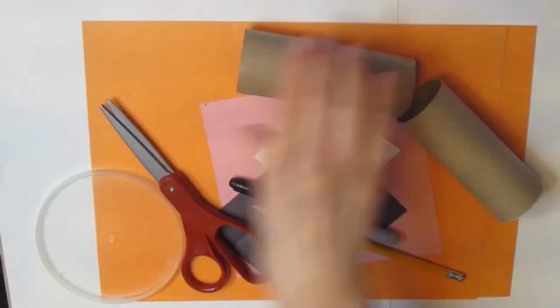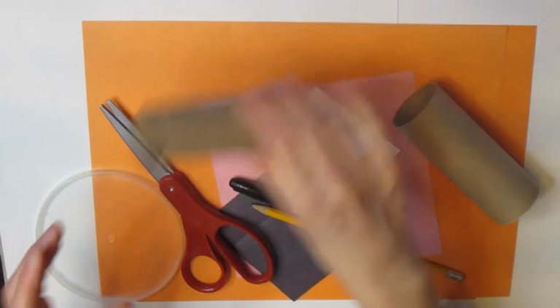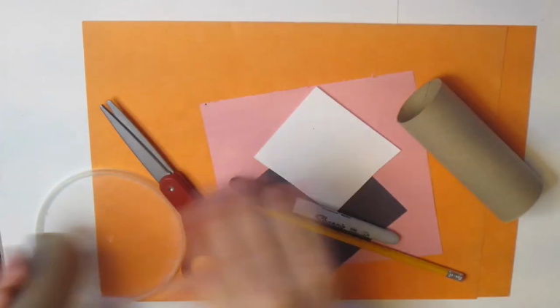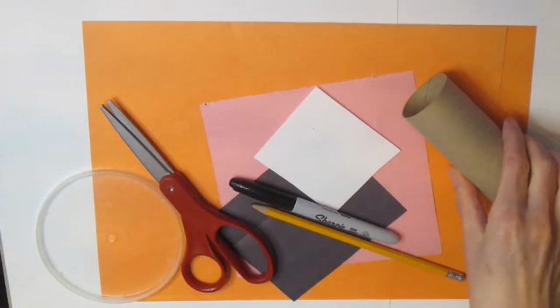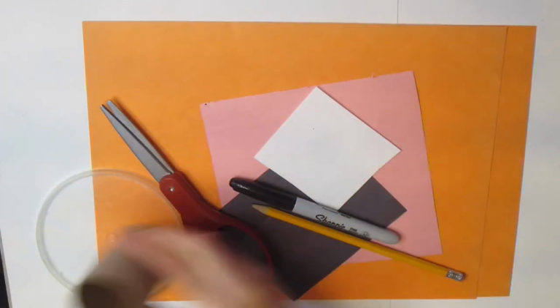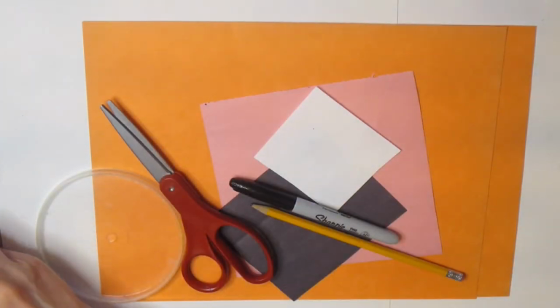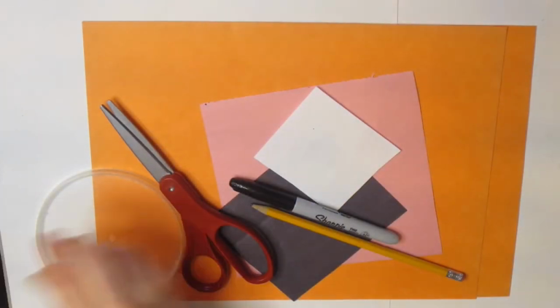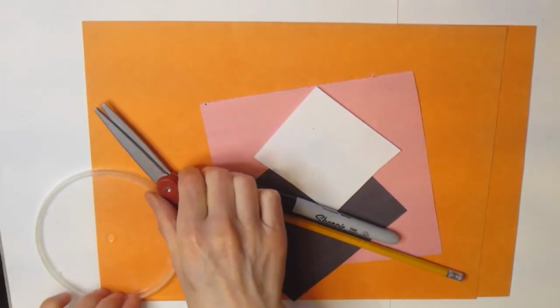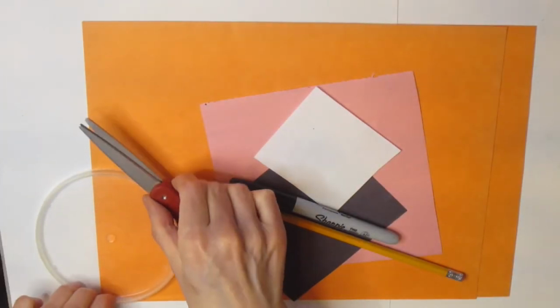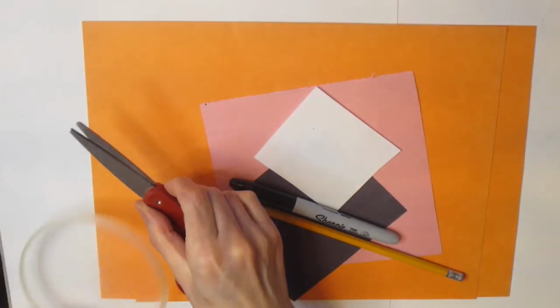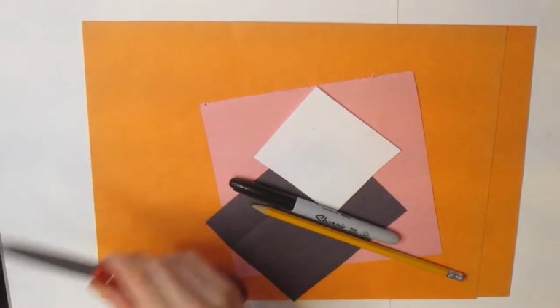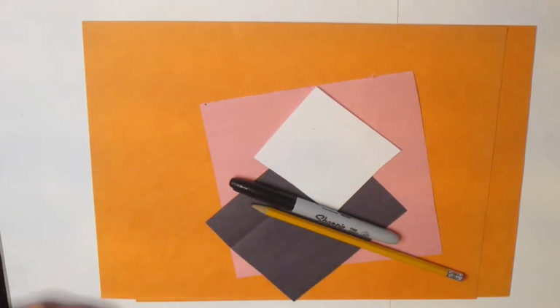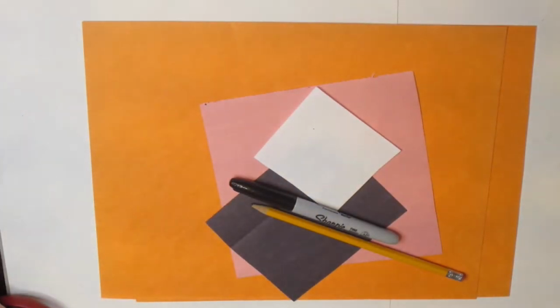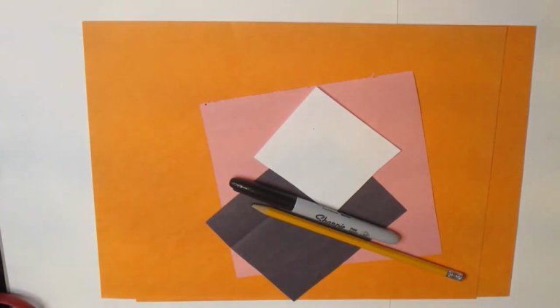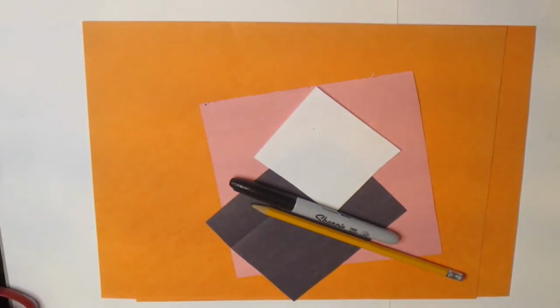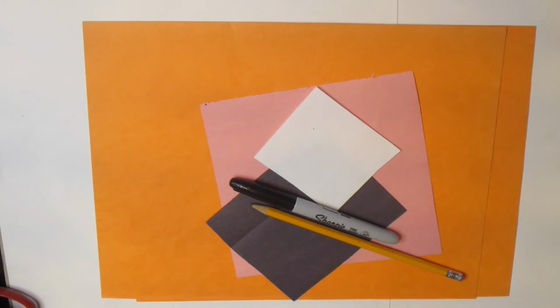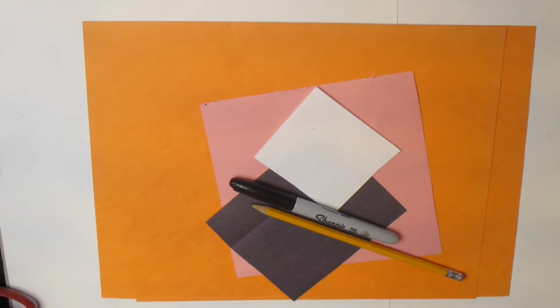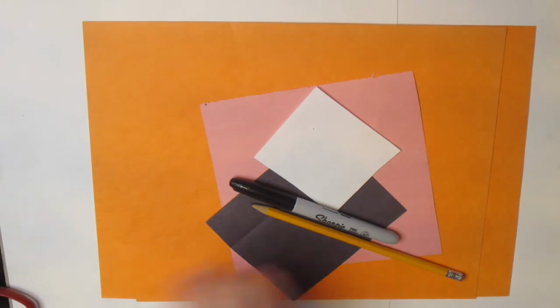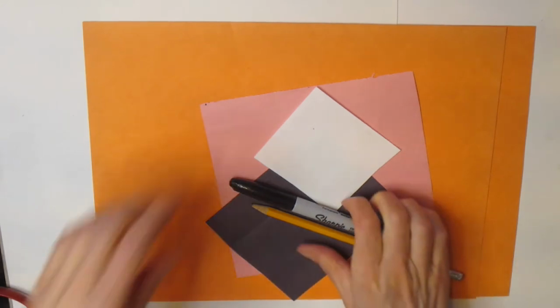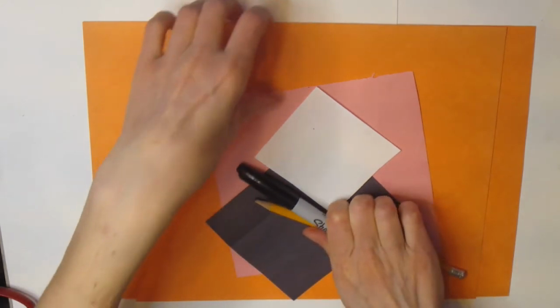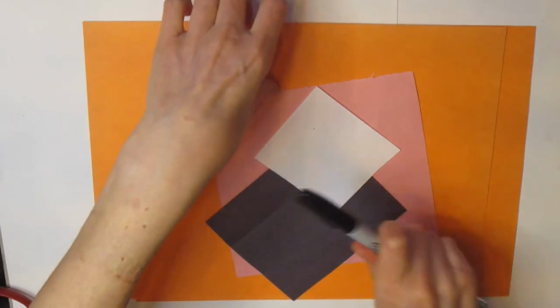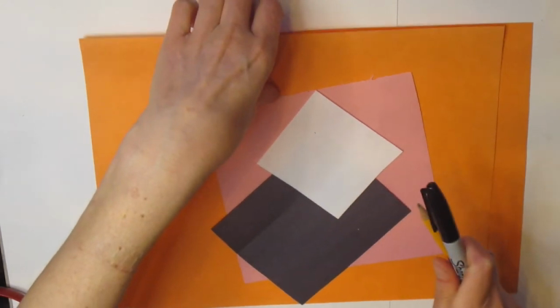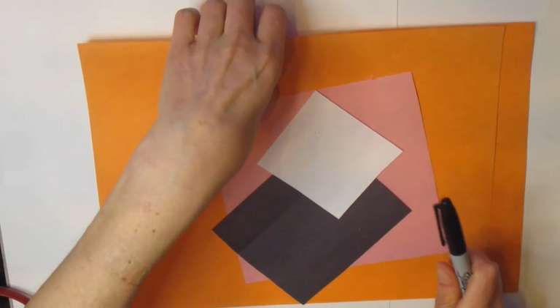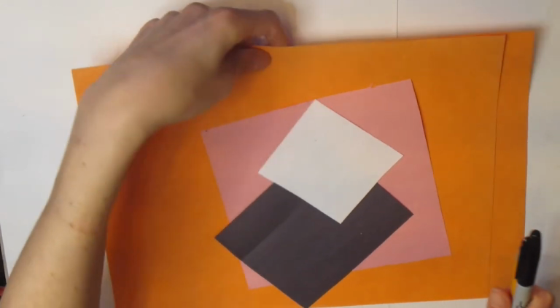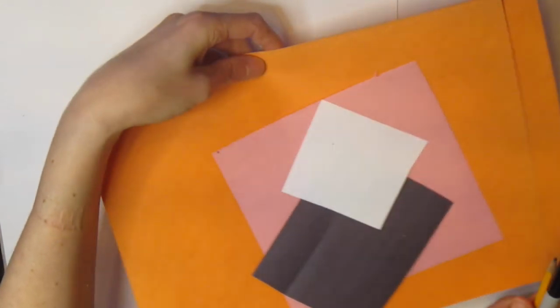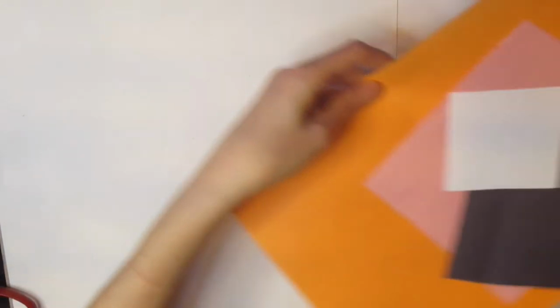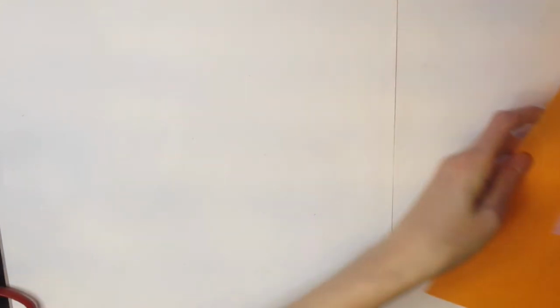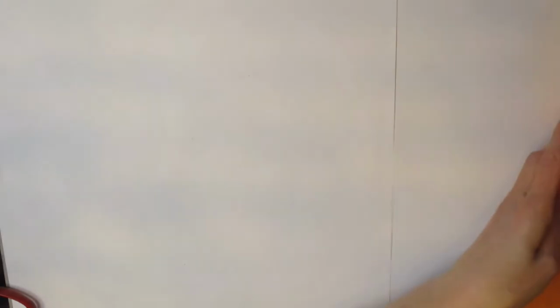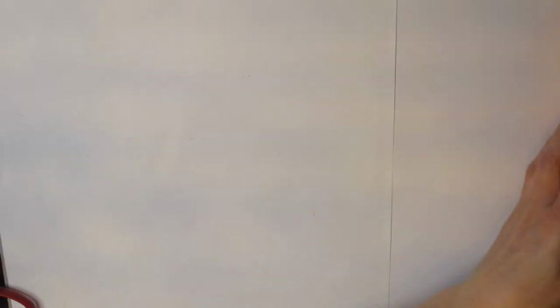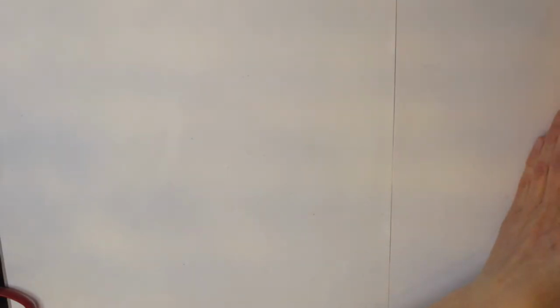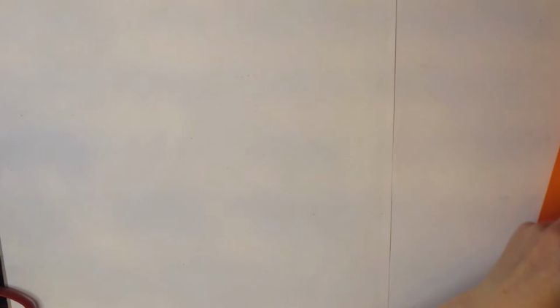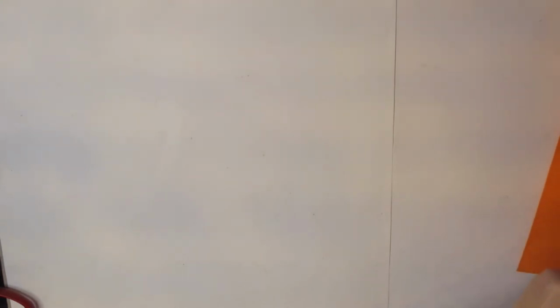You decide what colors you would like to use if you would like a different color for your cat — no problem. Just make sure that whatever color you're using for your cat is the color you begin with.